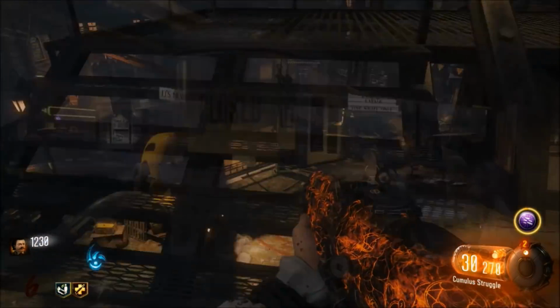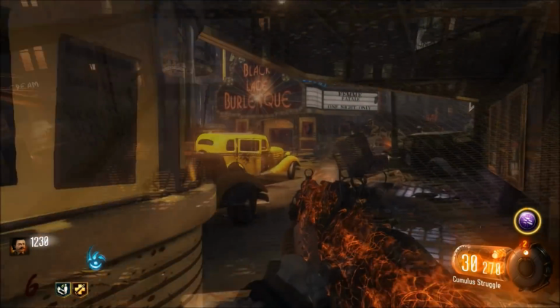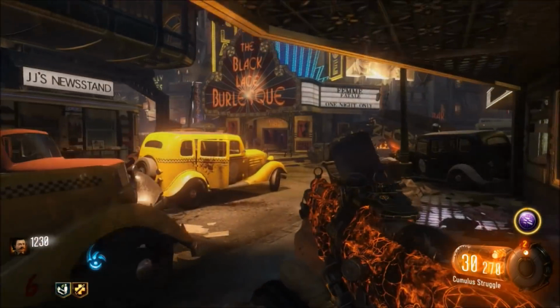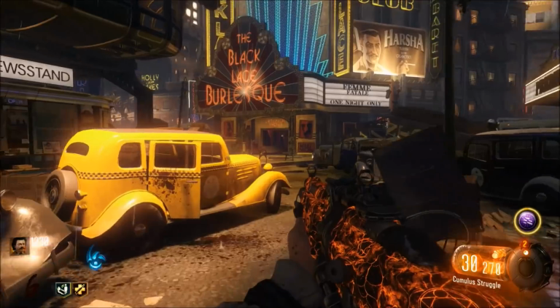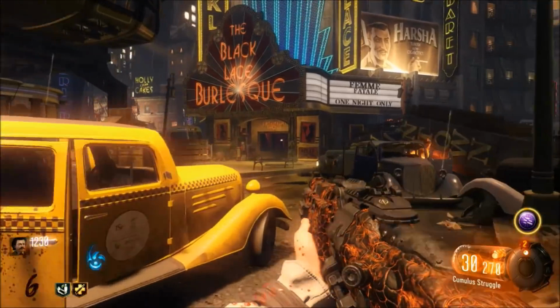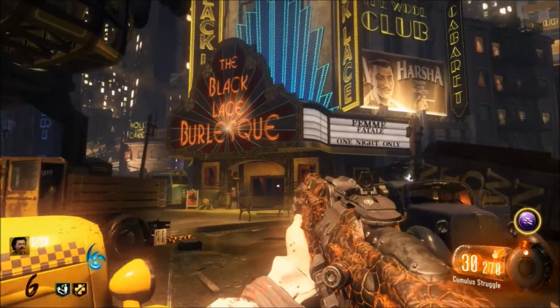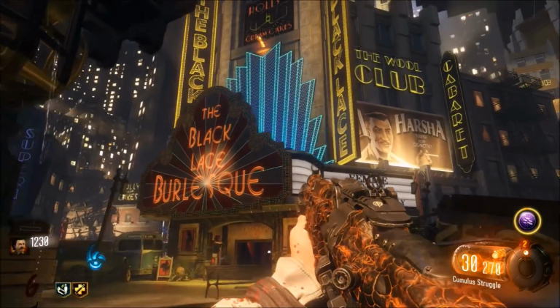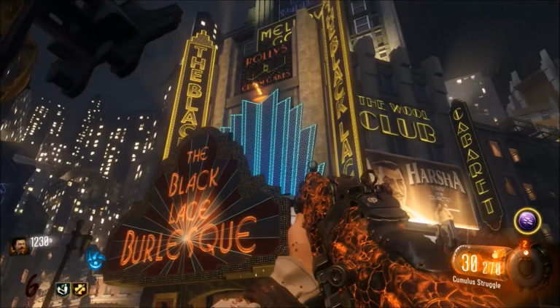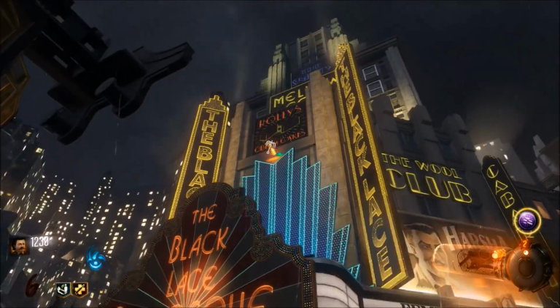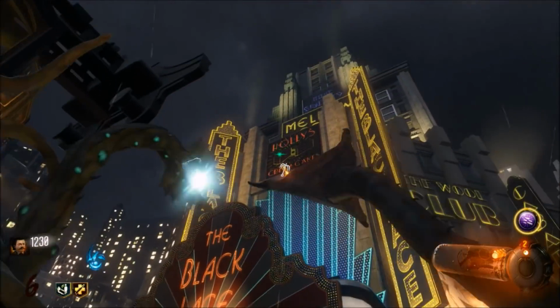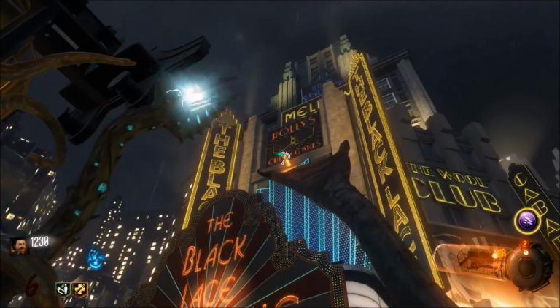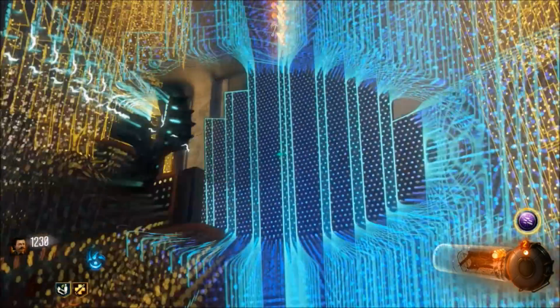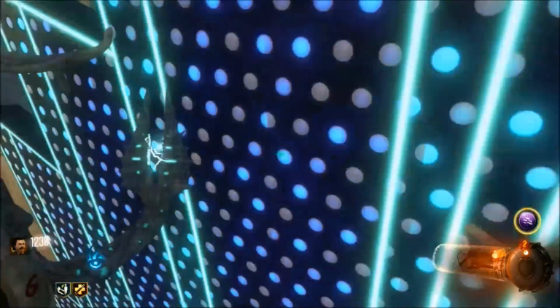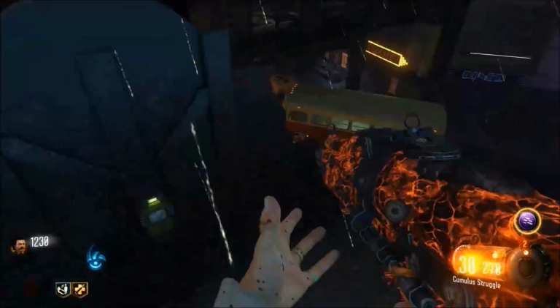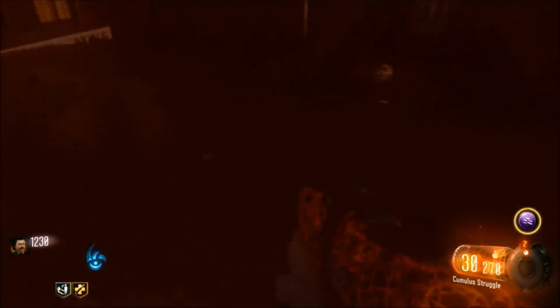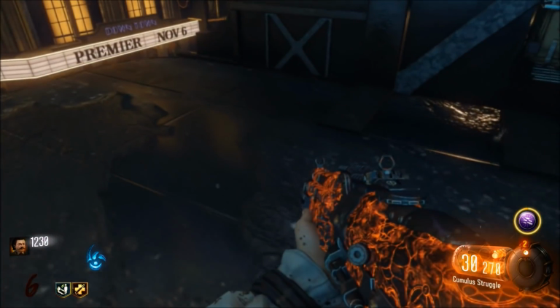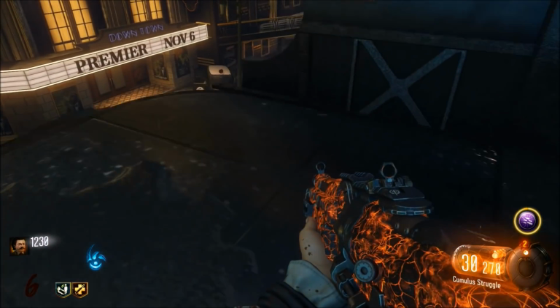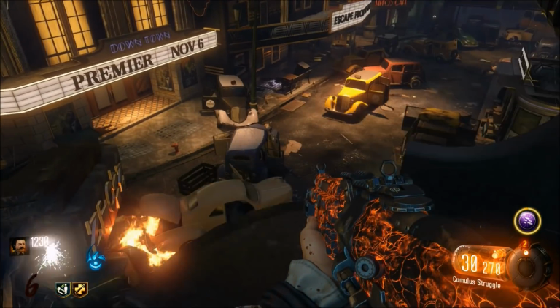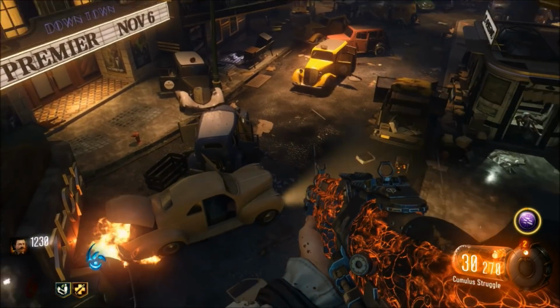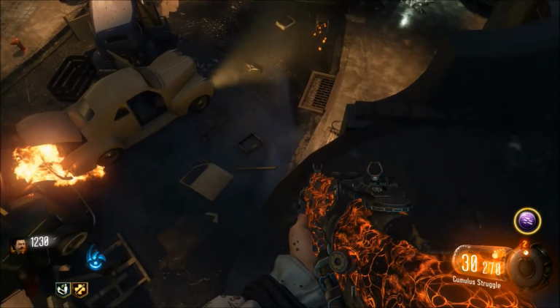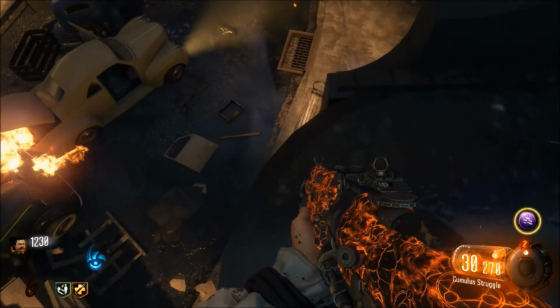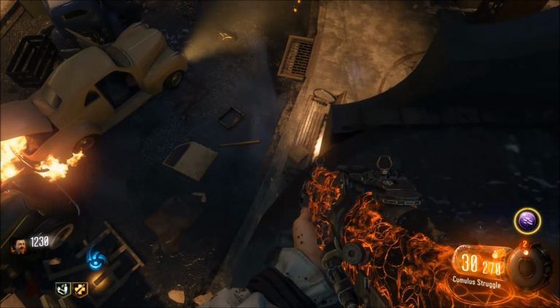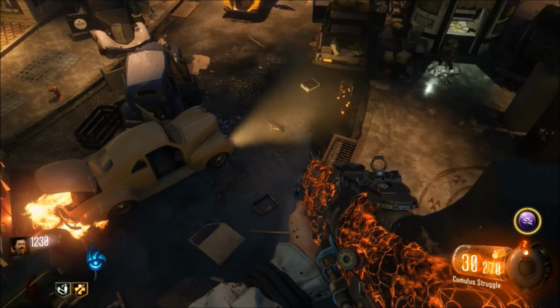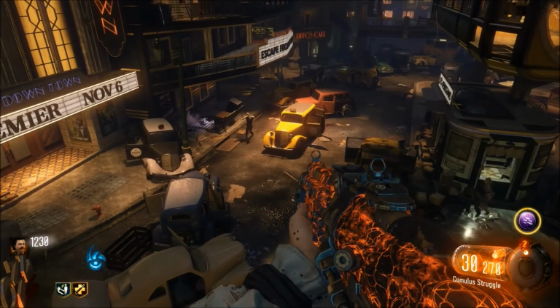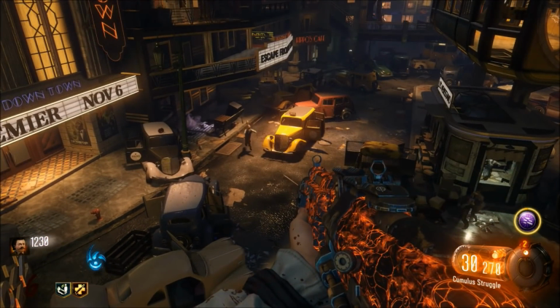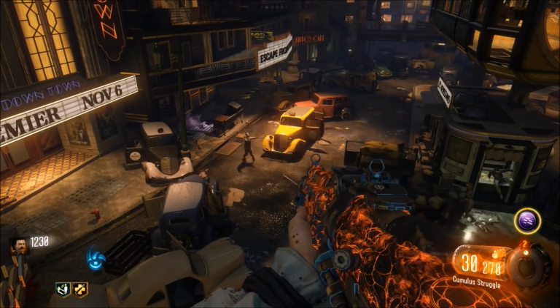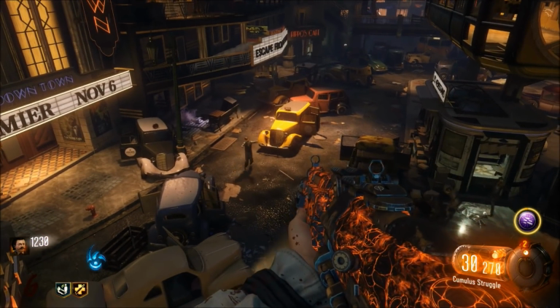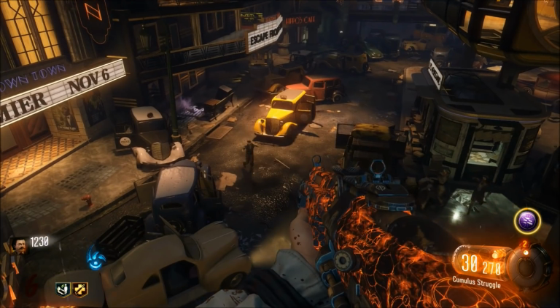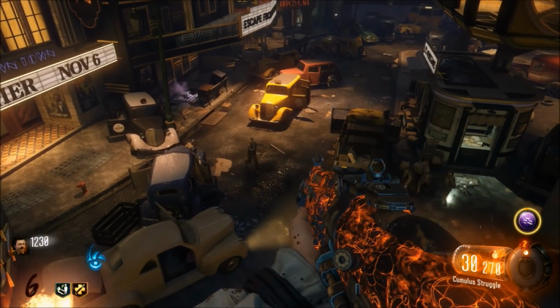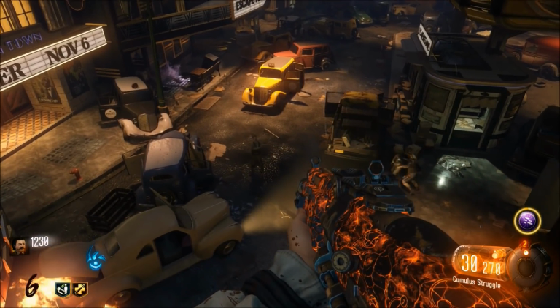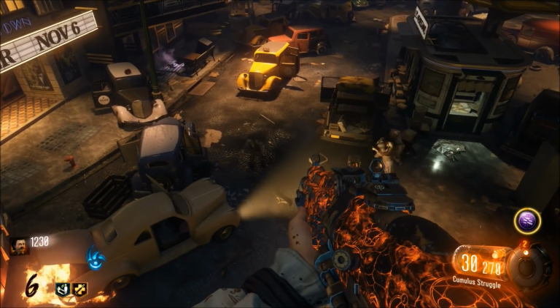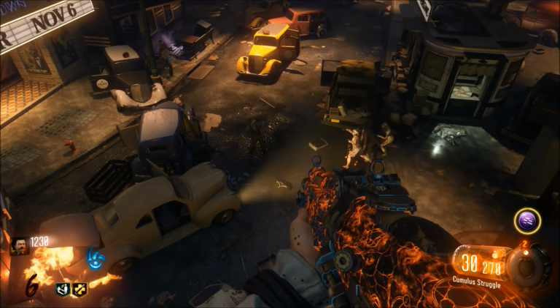As you can see, the grapple works. Now what we're going to do is make our way over towards the burlesque. We're going to grapple on towards the top of the burlesque, and as you can see, we're going to land on top of here. Now bear in mind when you try this, sometimes you can hit death bars, so just bear that in mind.